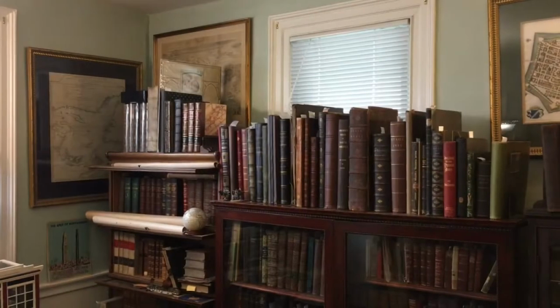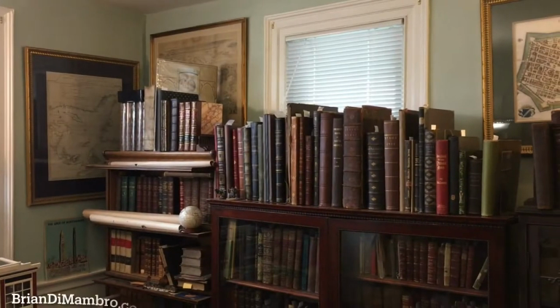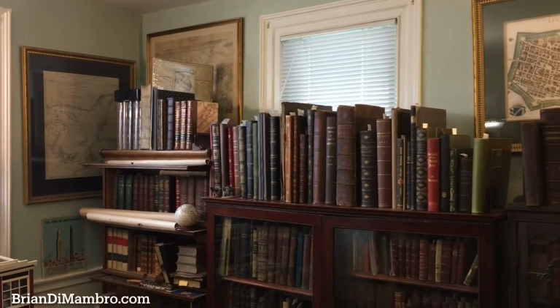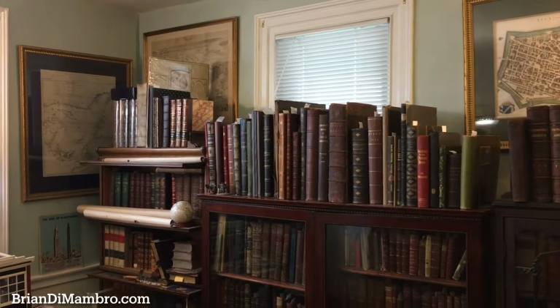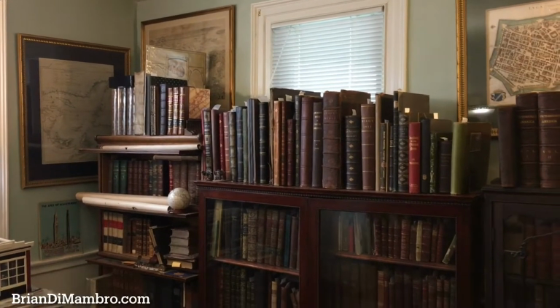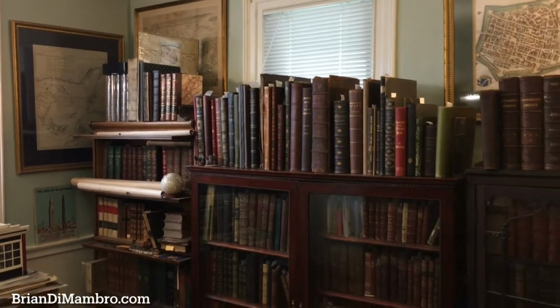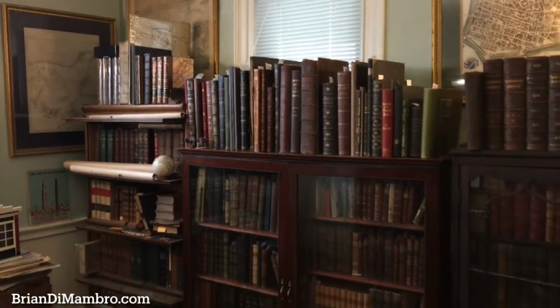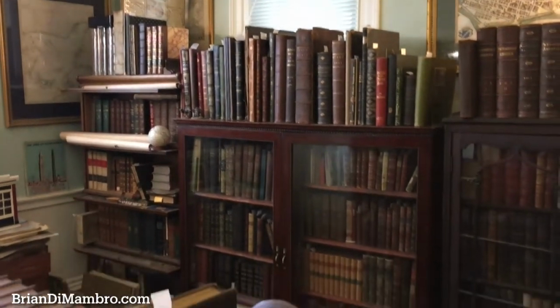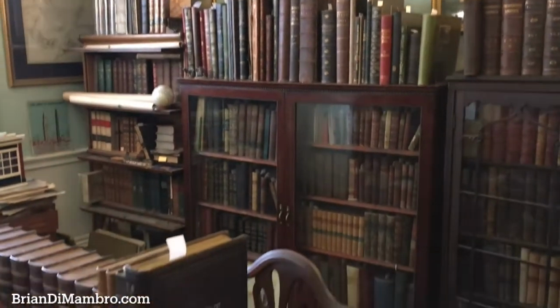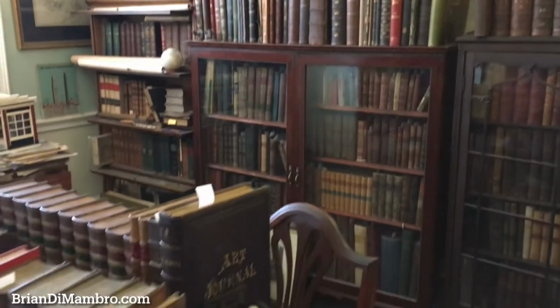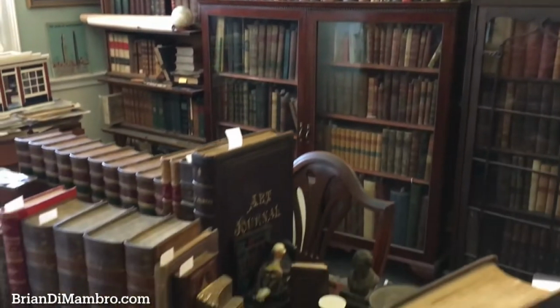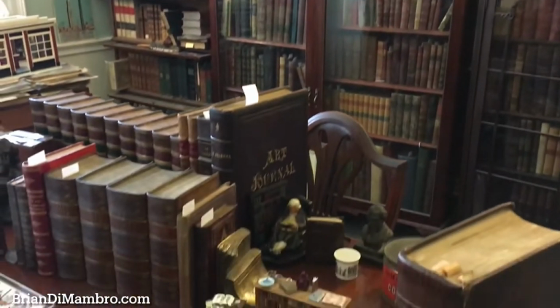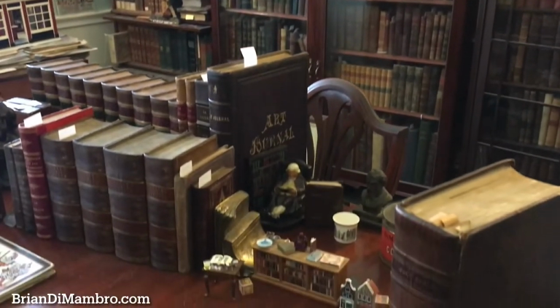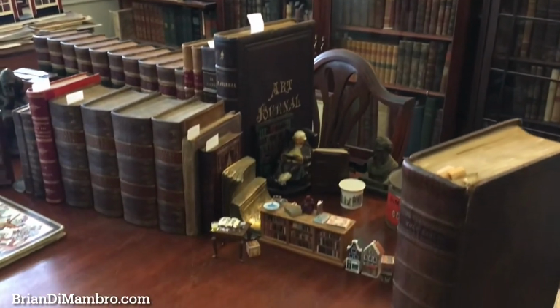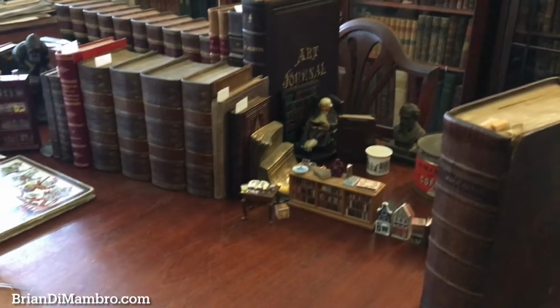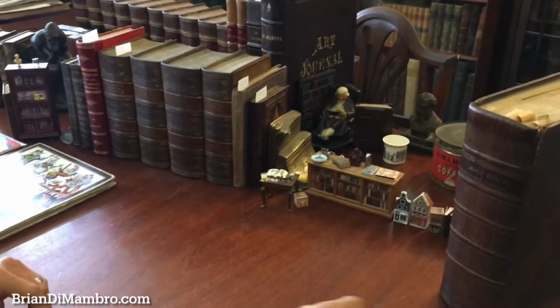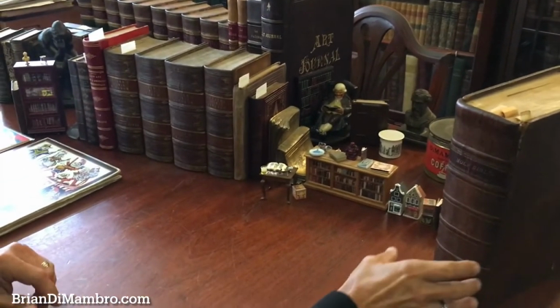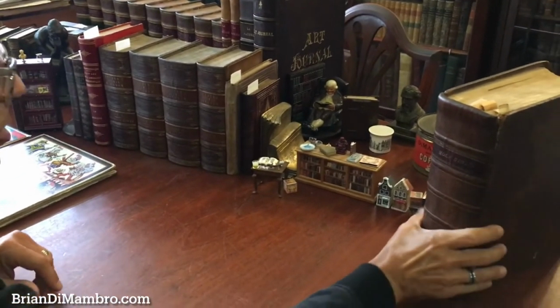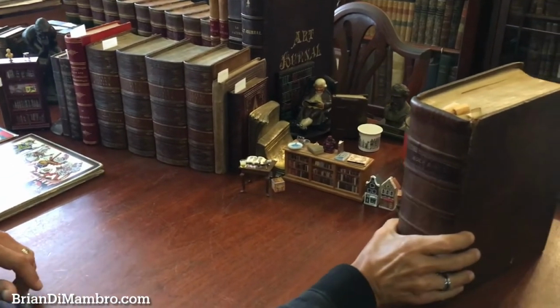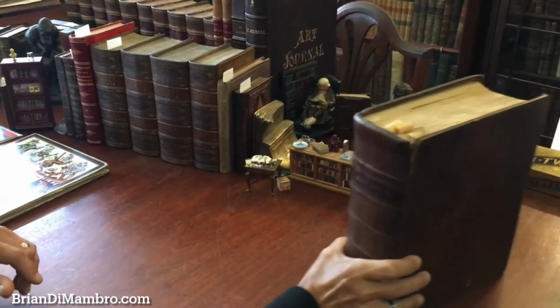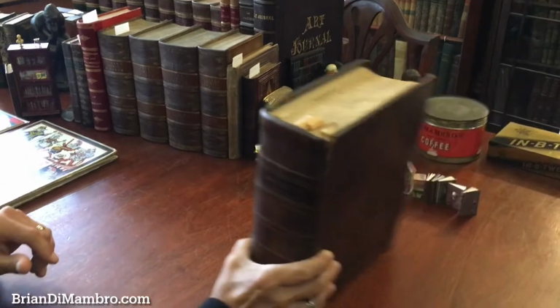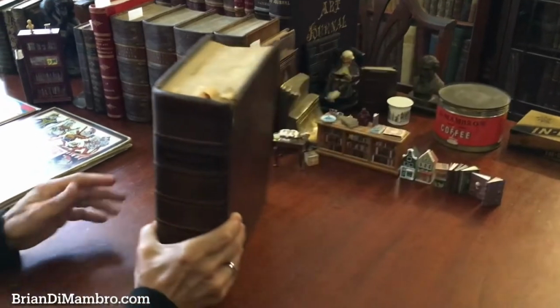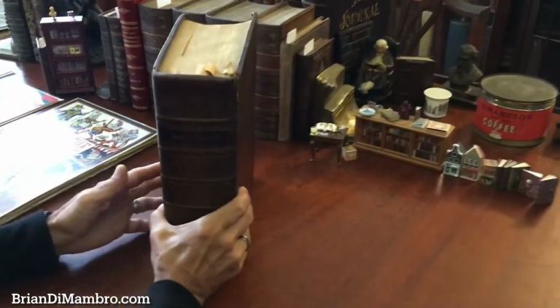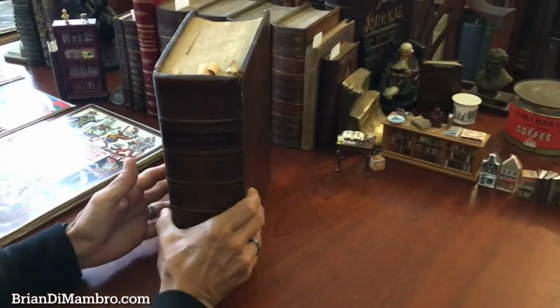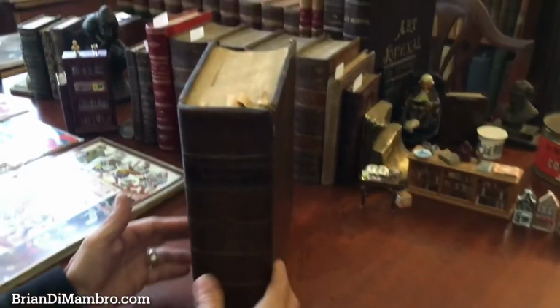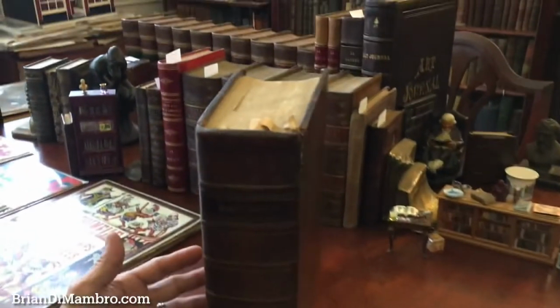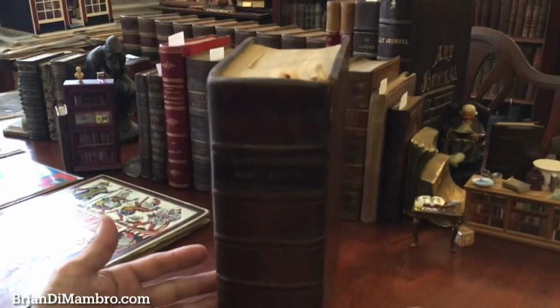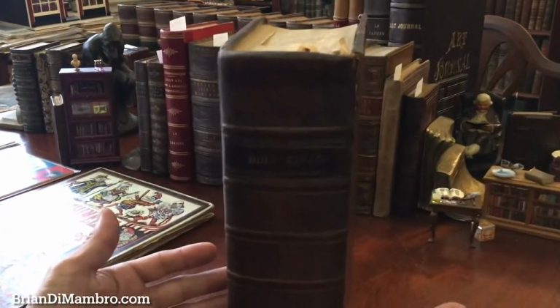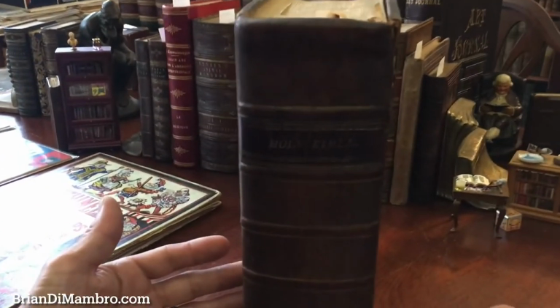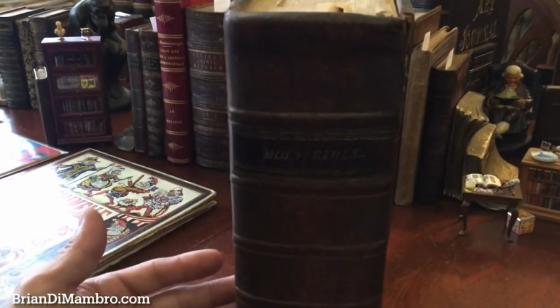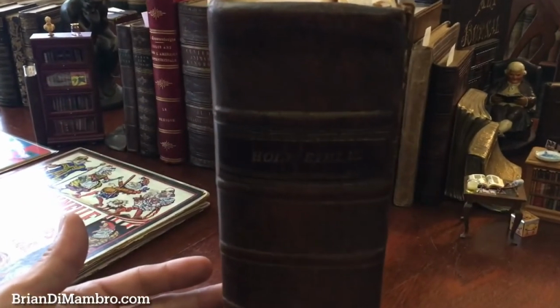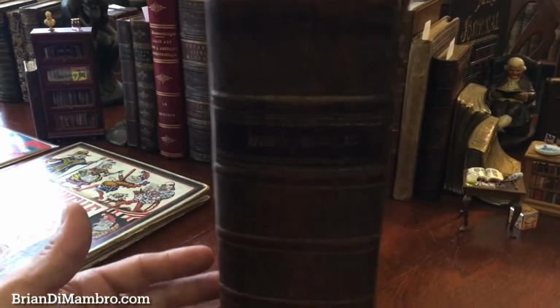Welcome back with me, Brian. We're in my office and we're going to examine this very early American Bible. It's a family Bible from the second decade of the 19th century.